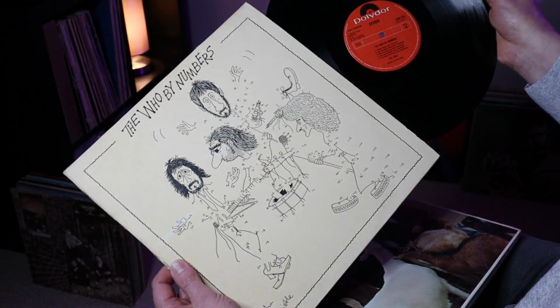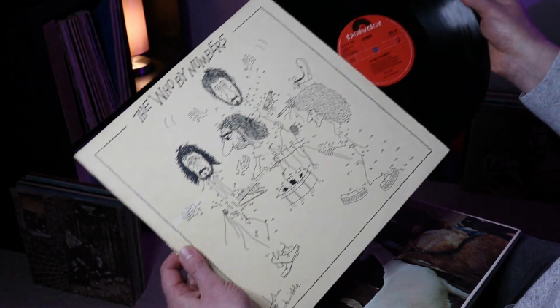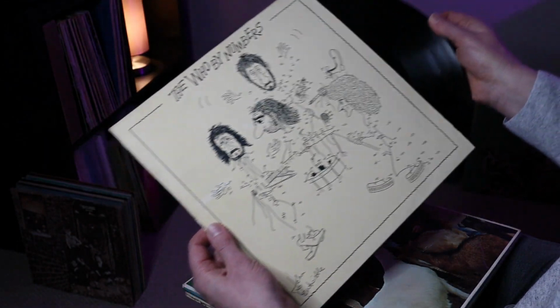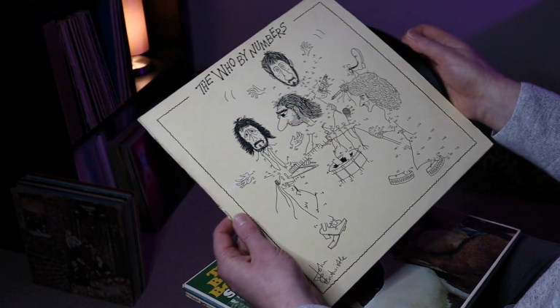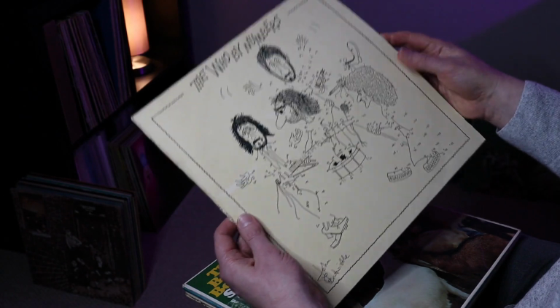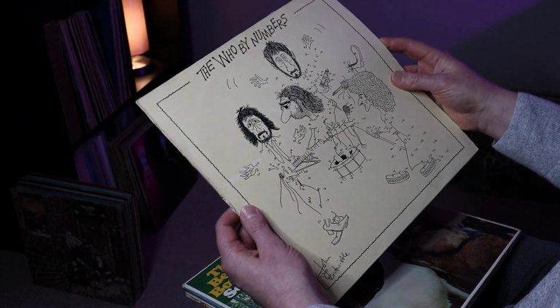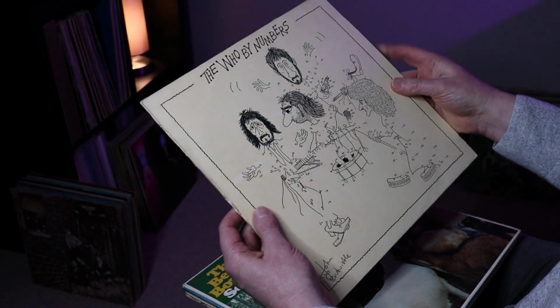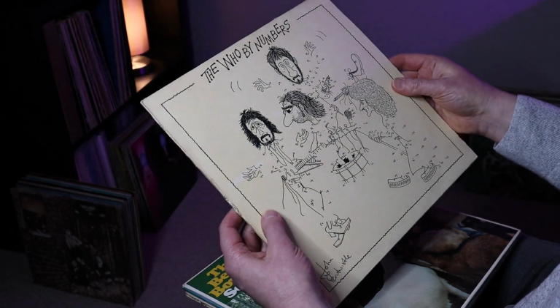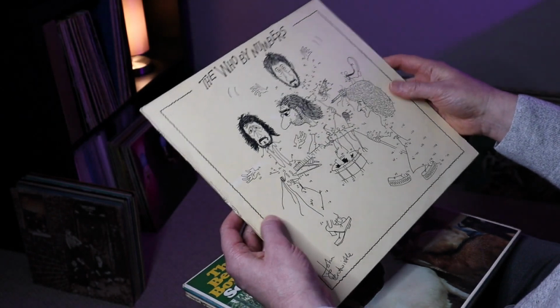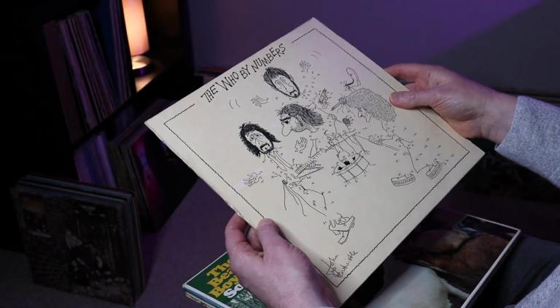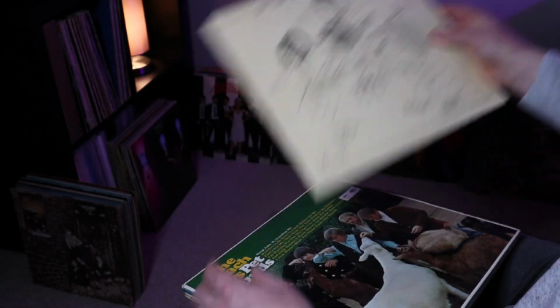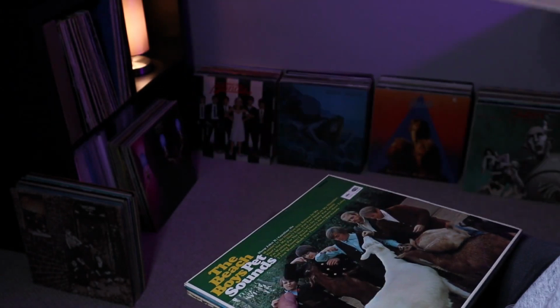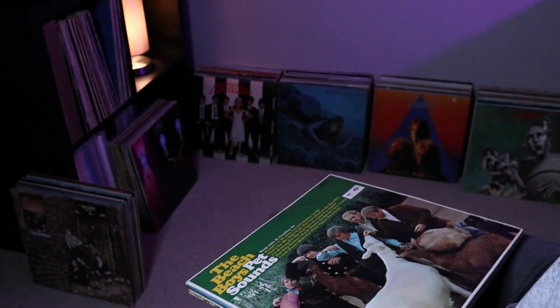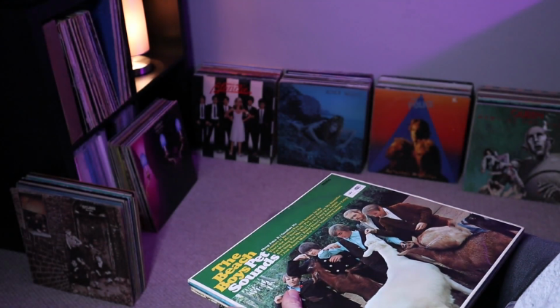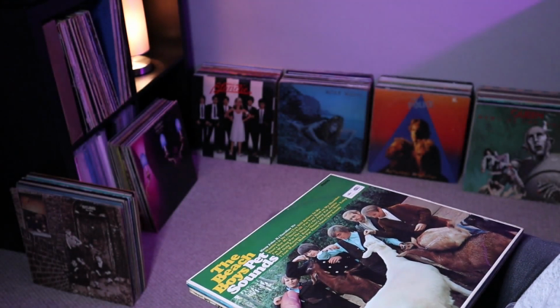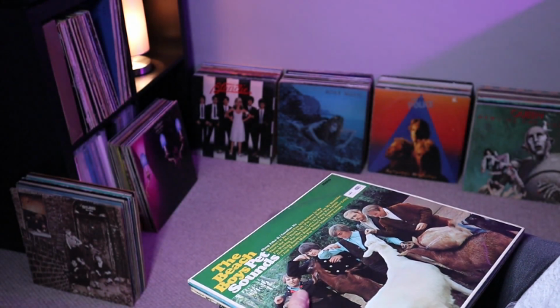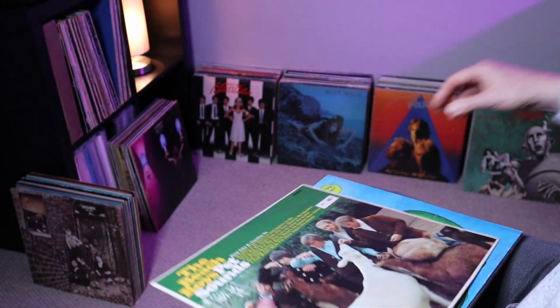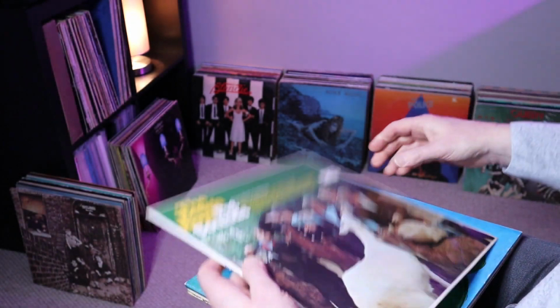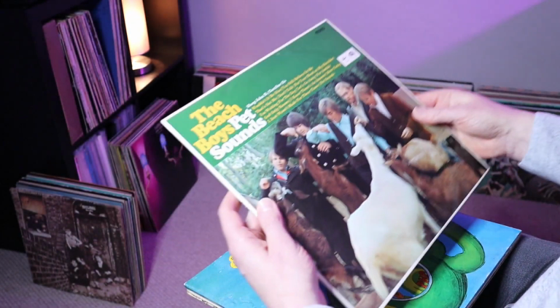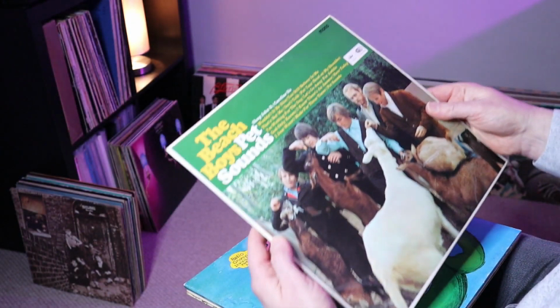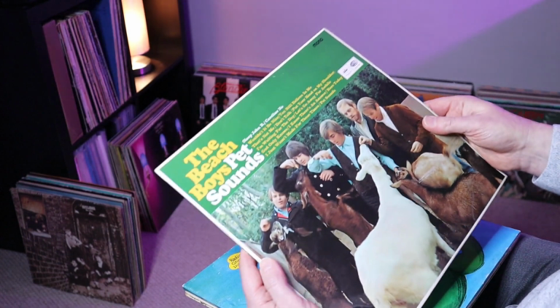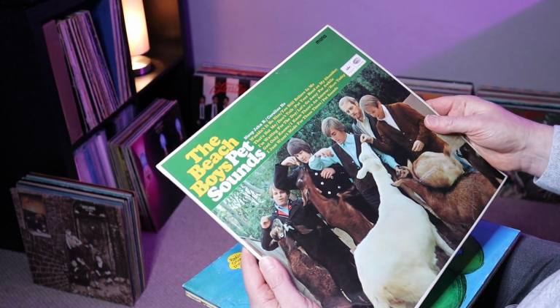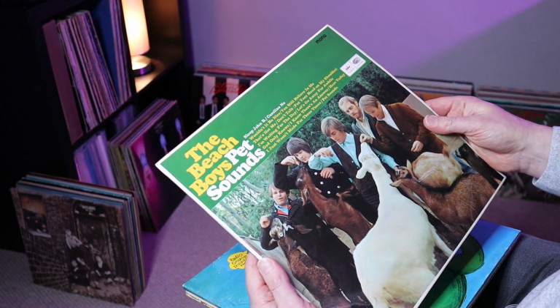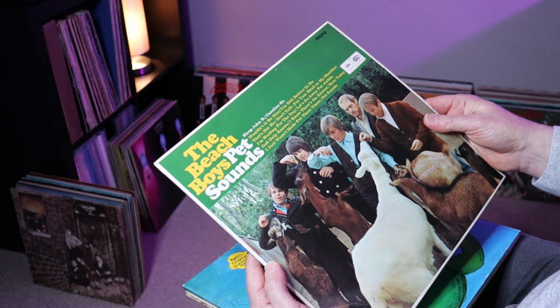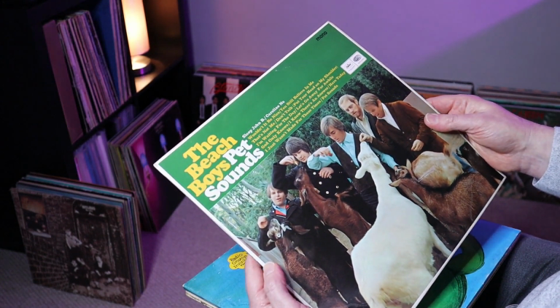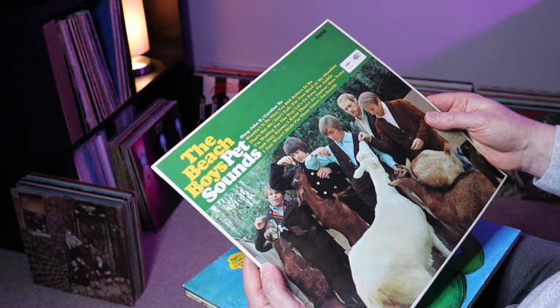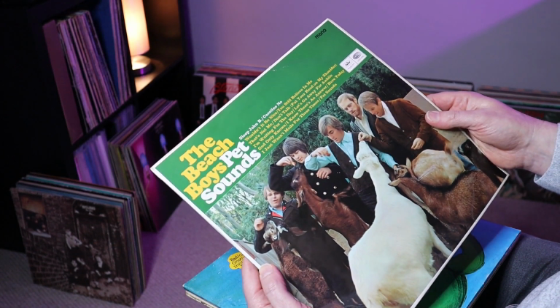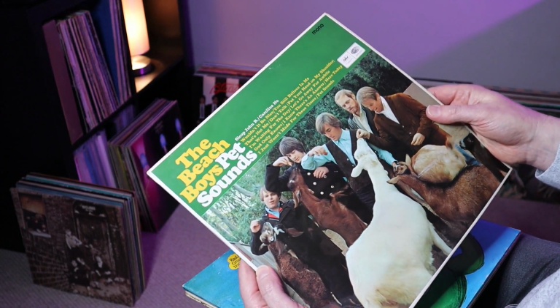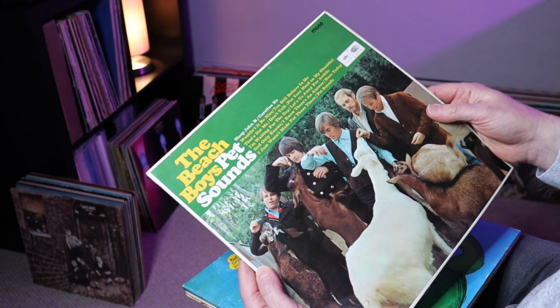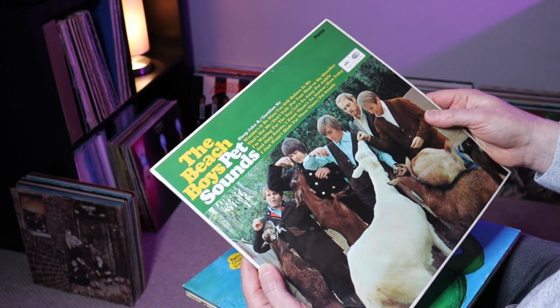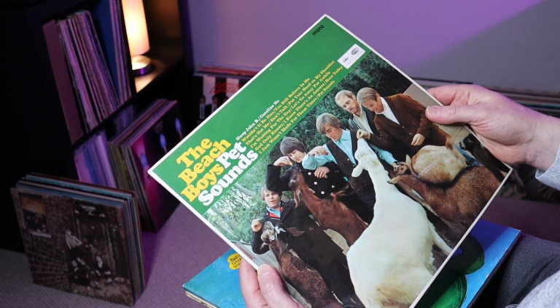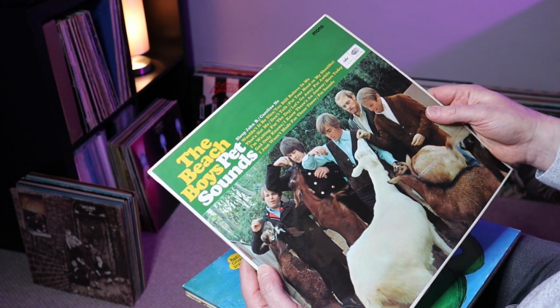The condition of the vinyl is actually really, really nice — it is definitely a VG plus, possibly near mint, really nice and glossy. That's a nice album — The Who By Numbers.